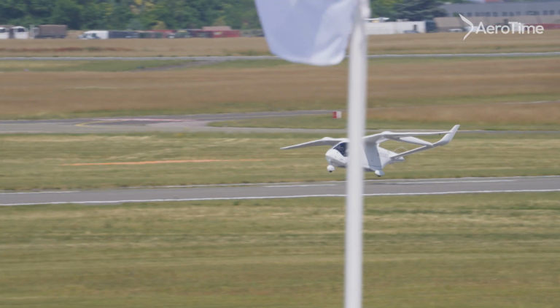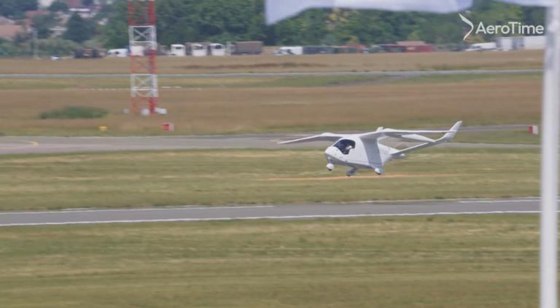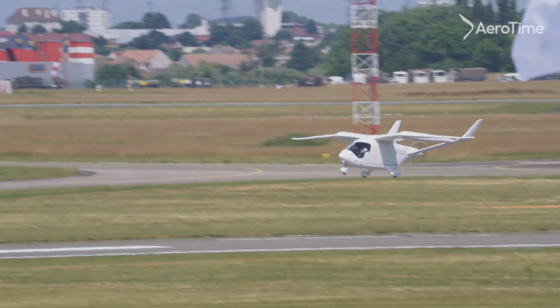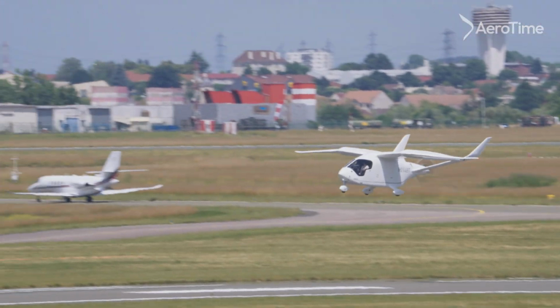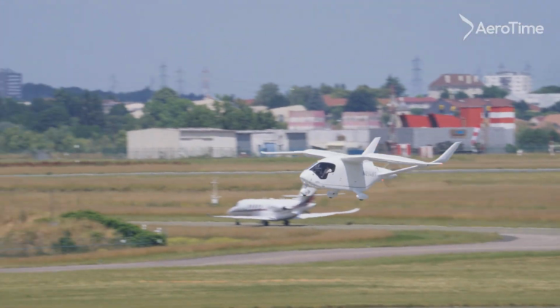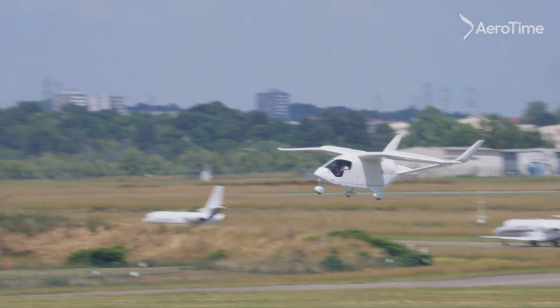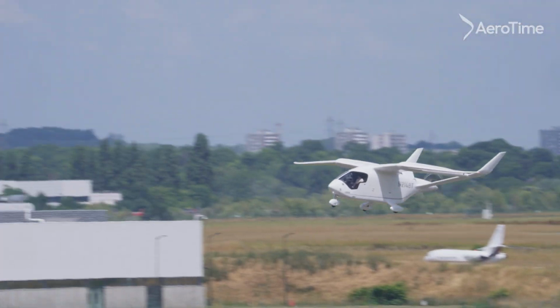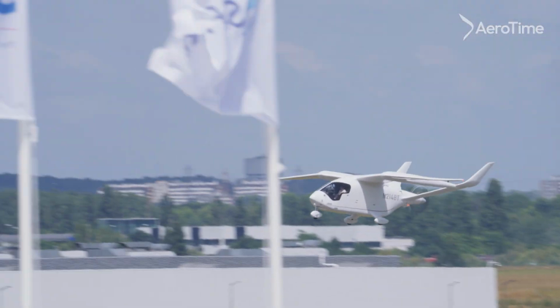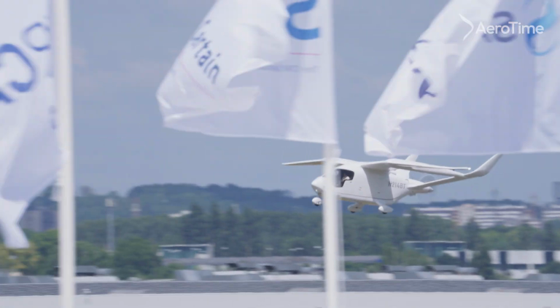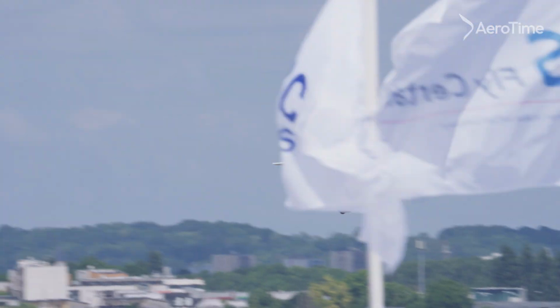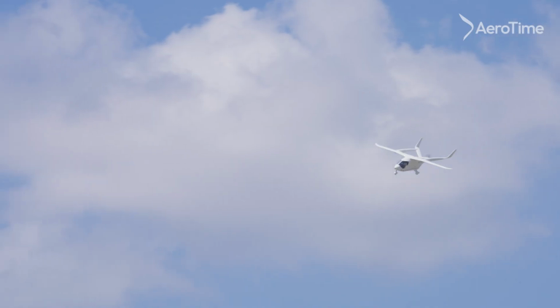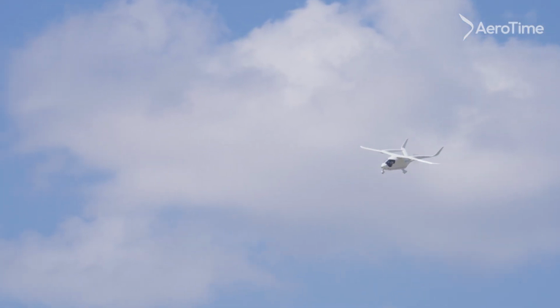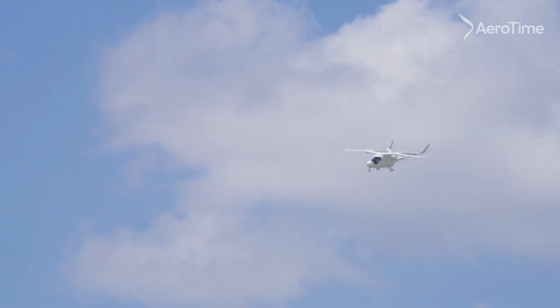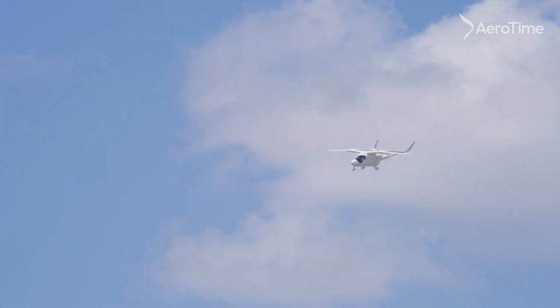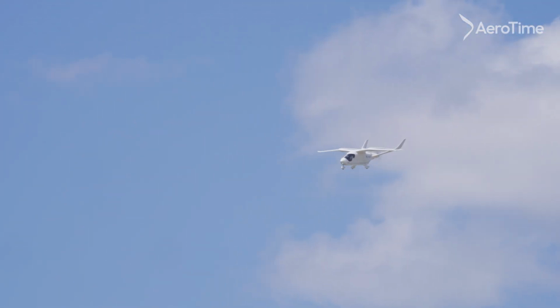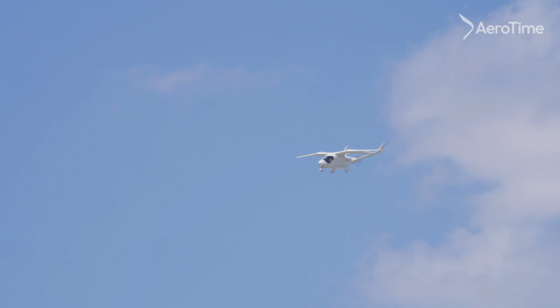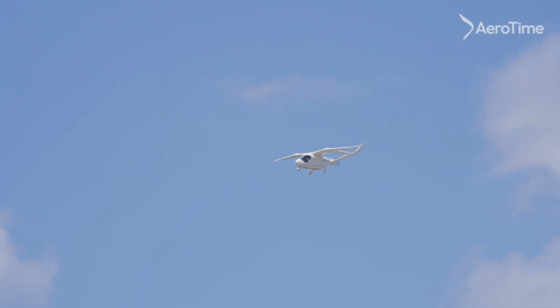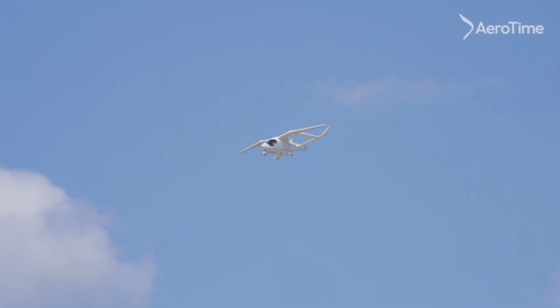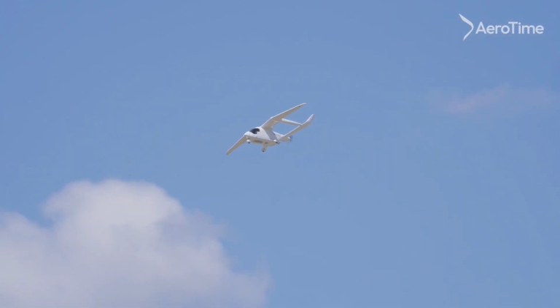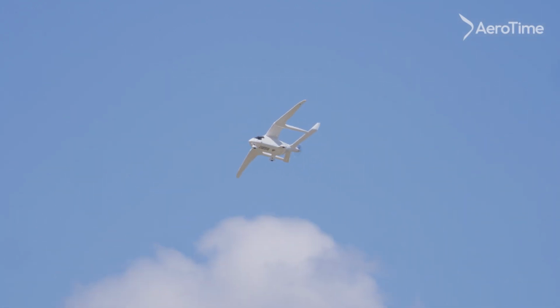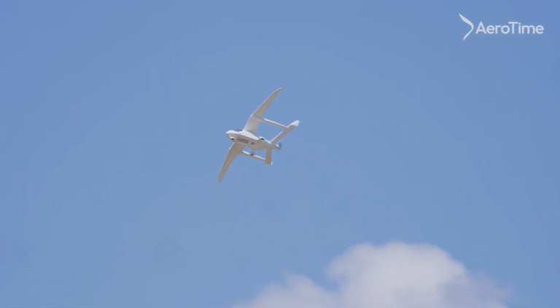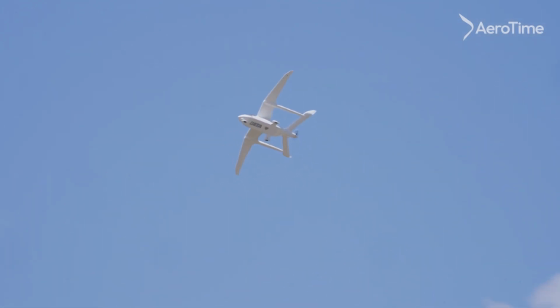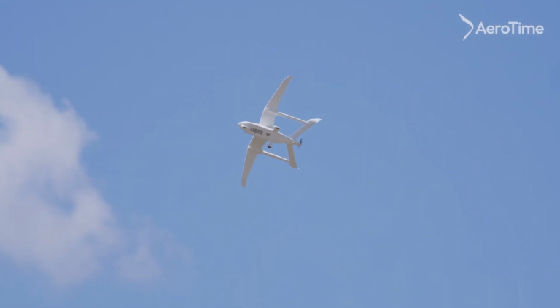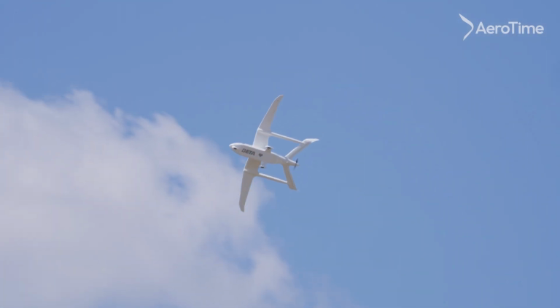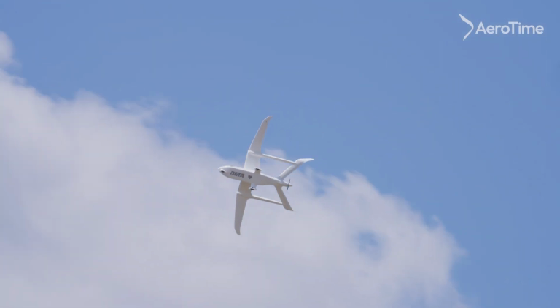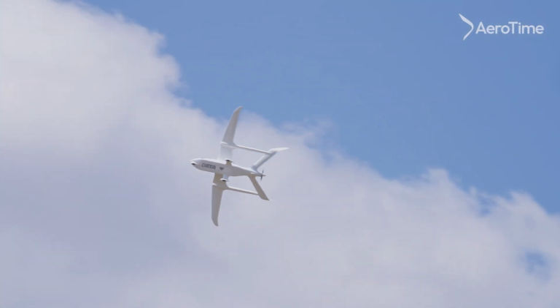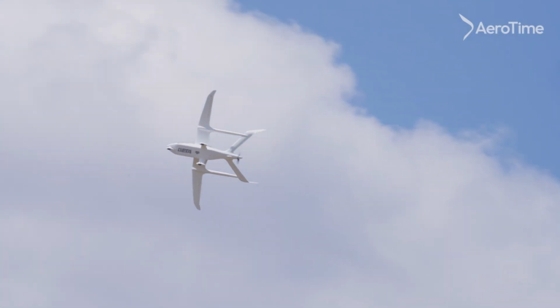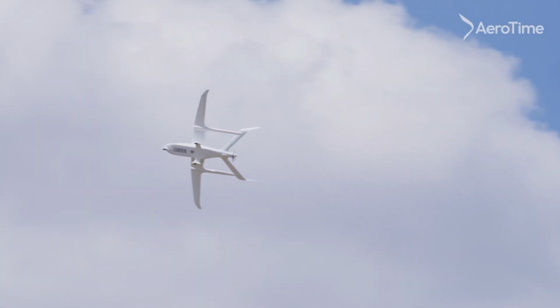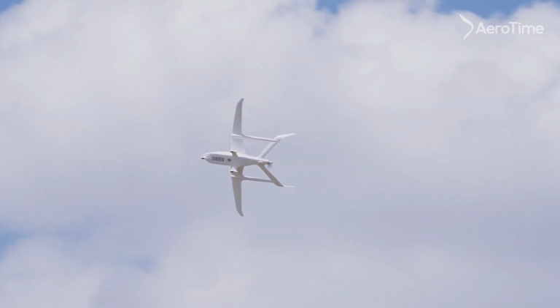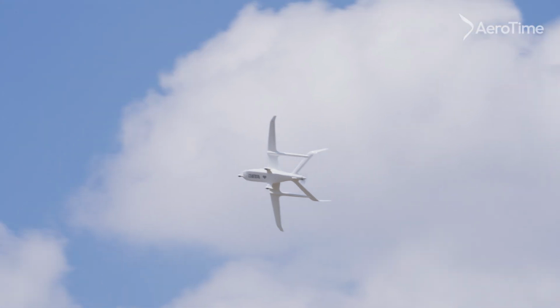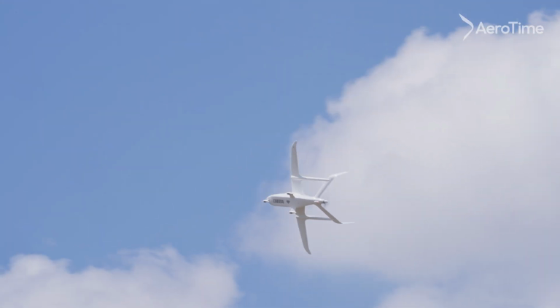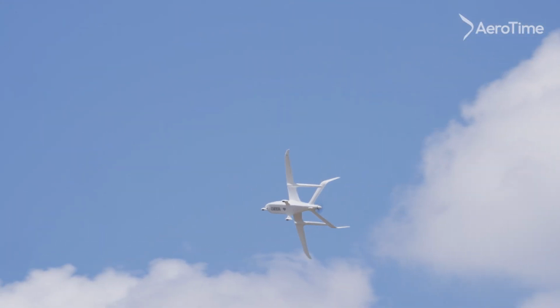It flies at 135 knots, and we're flying here at the Paris Air Show. We're flying this afternoon. We flew it over here from Ireland, down through the UK, through England, and across the channel, and over here to the Air Show.